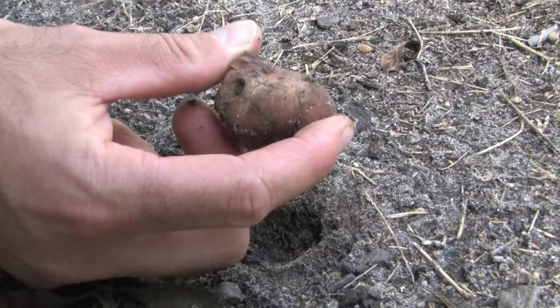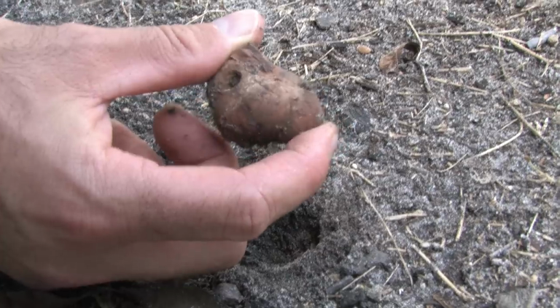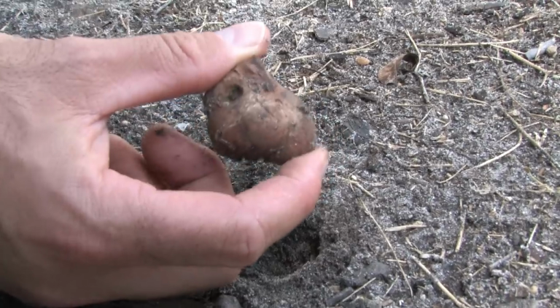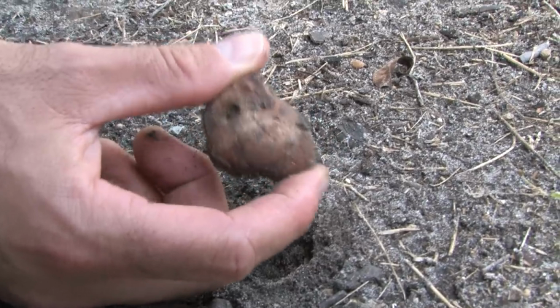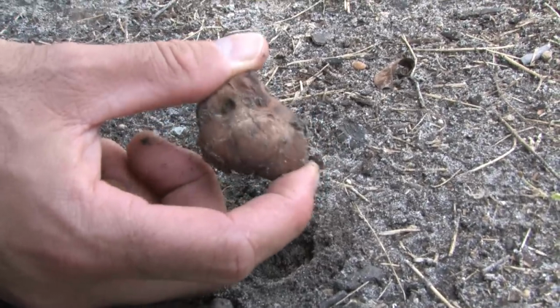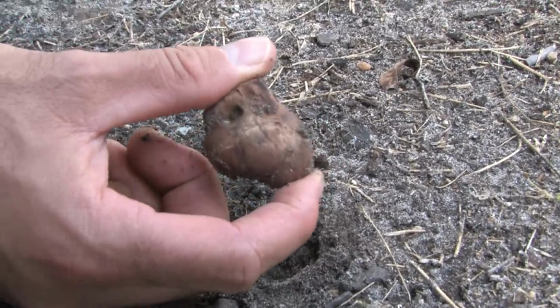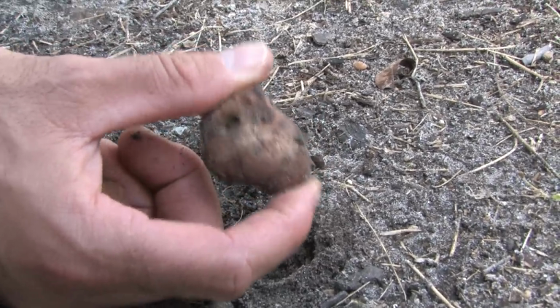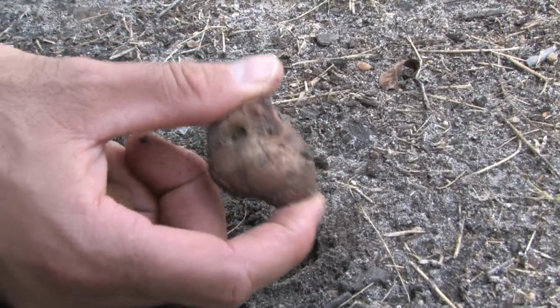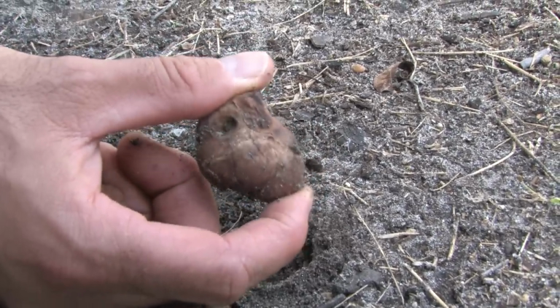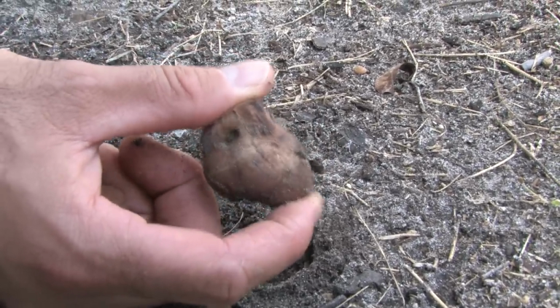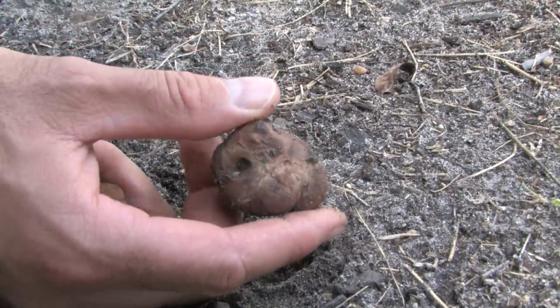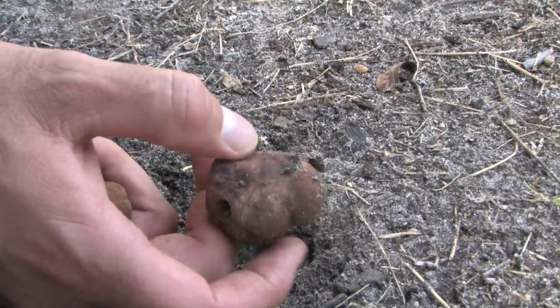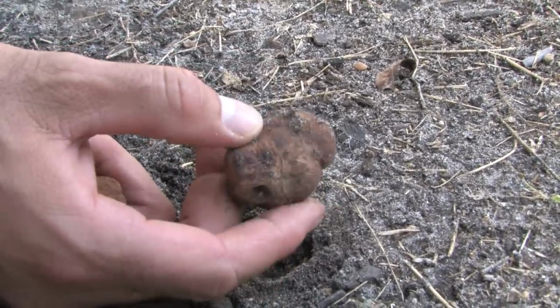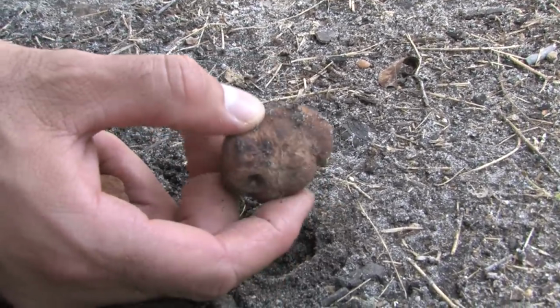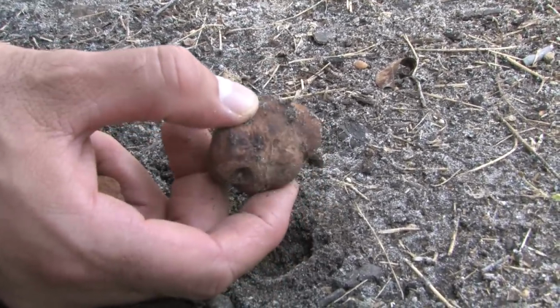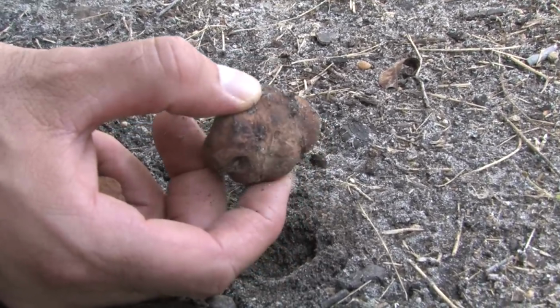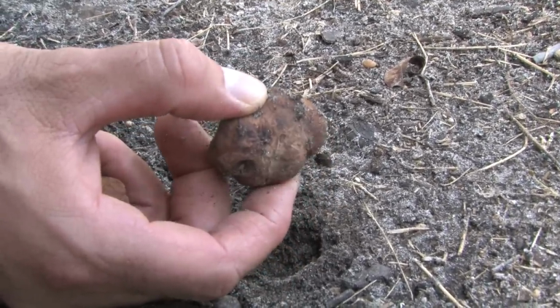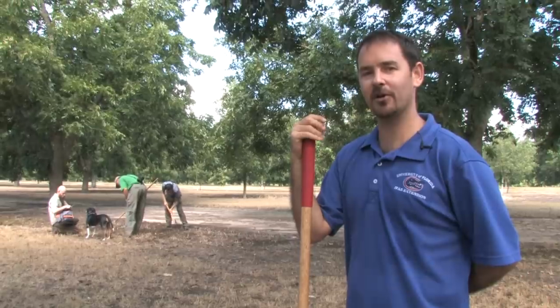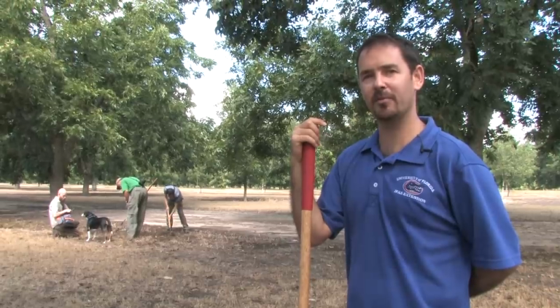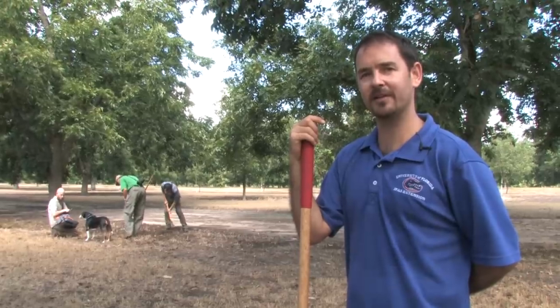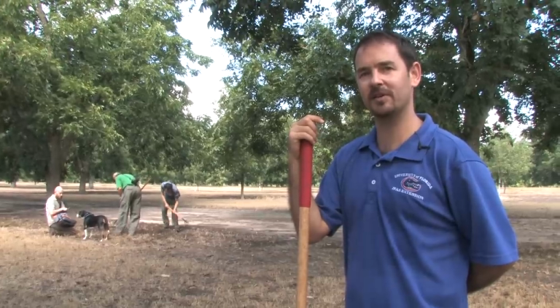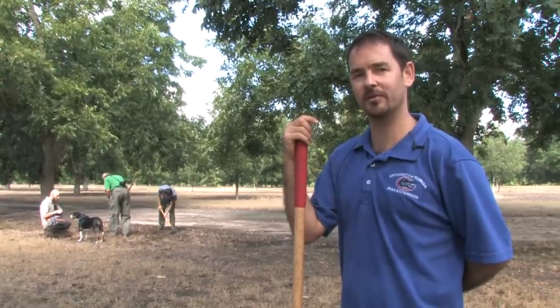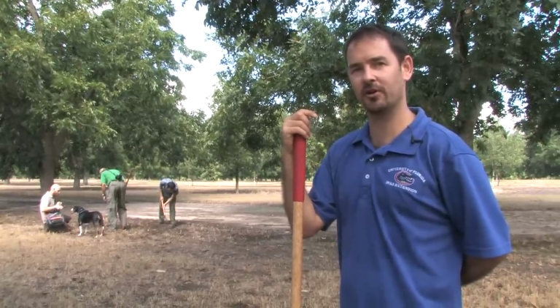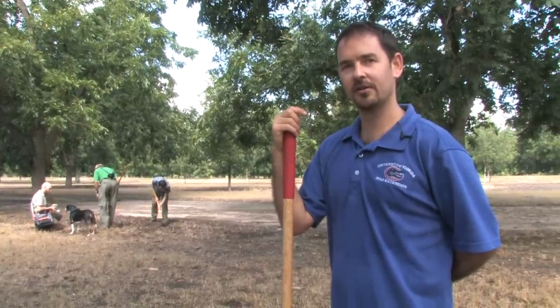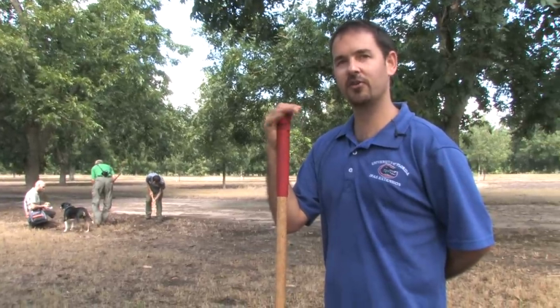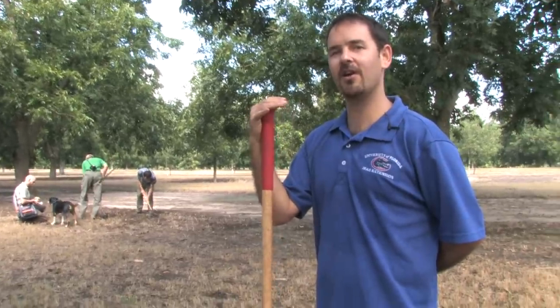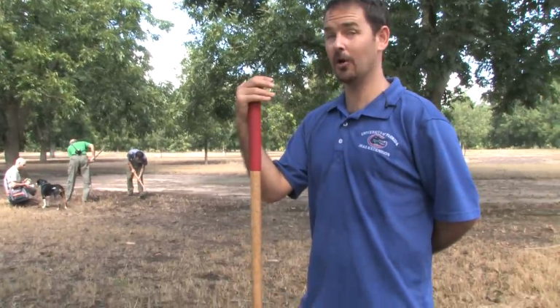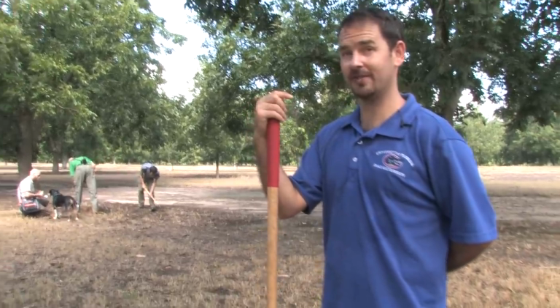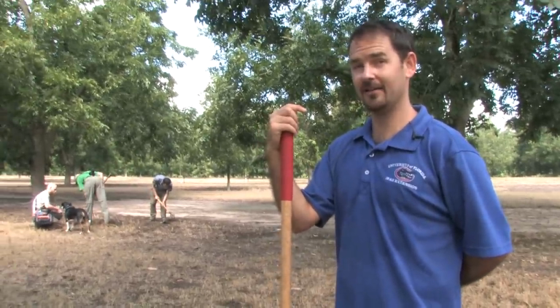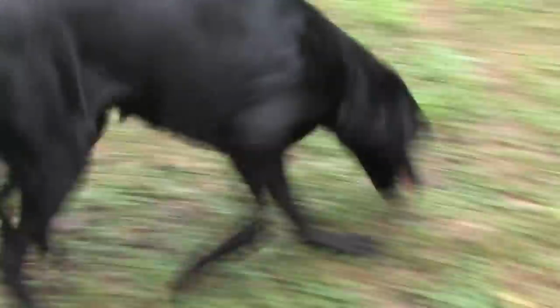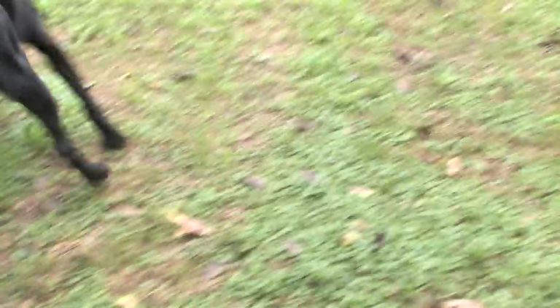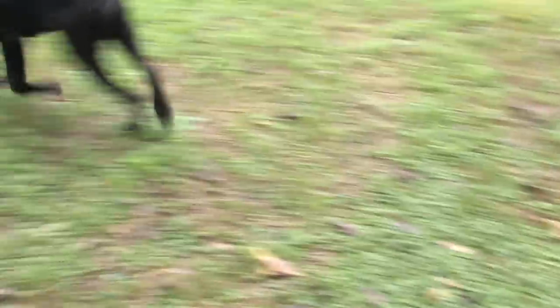Pretty good sized truffle there. As I said, the ones that the dogs pick out tend to be better from a culinary perspective because they're mature, so they're giving off the odors that are what you really want.